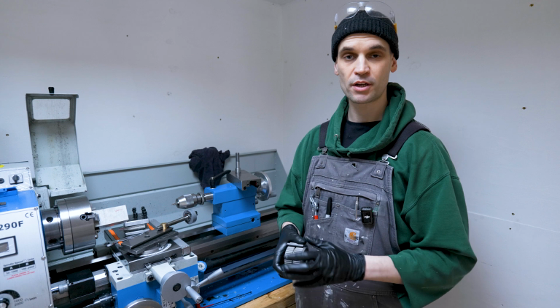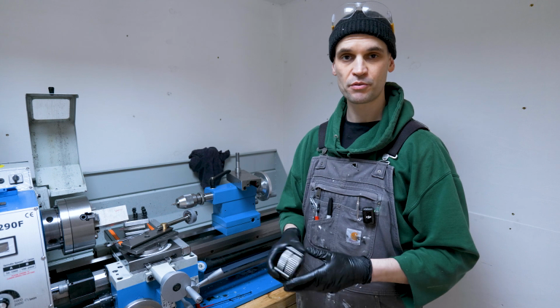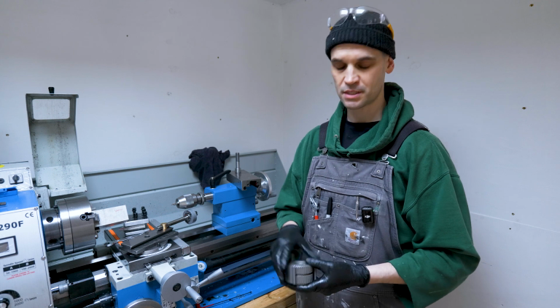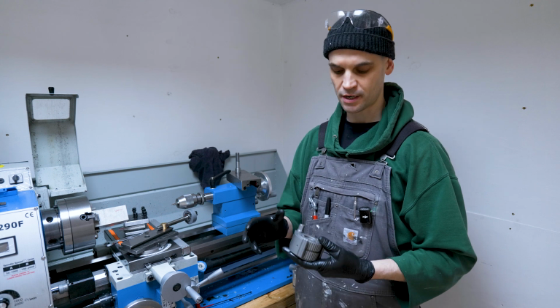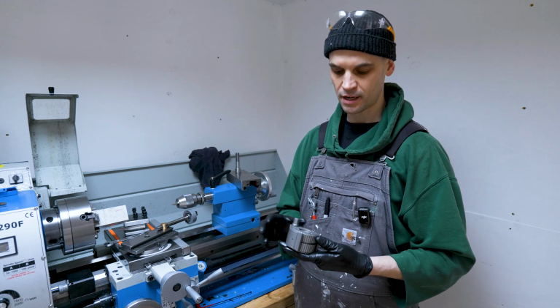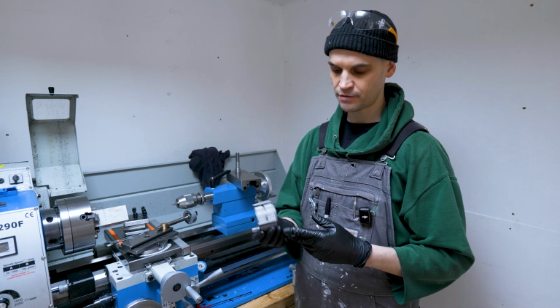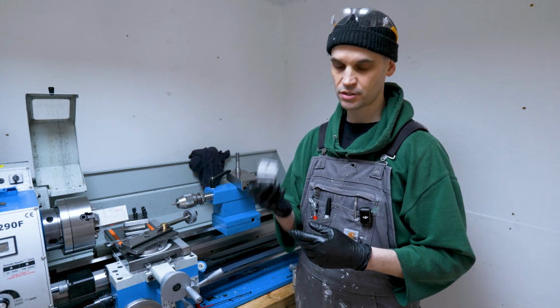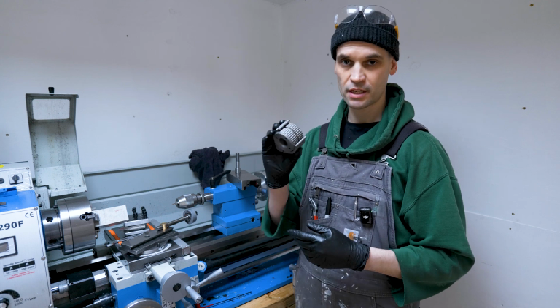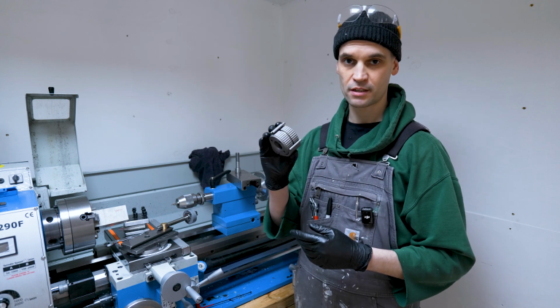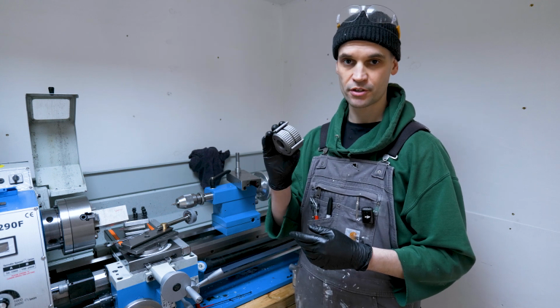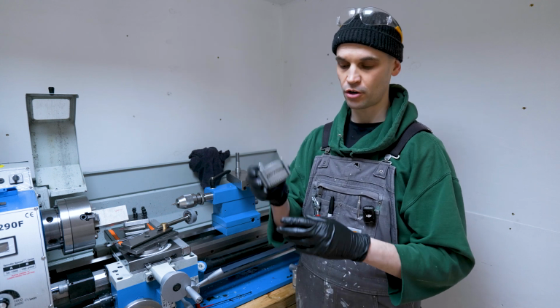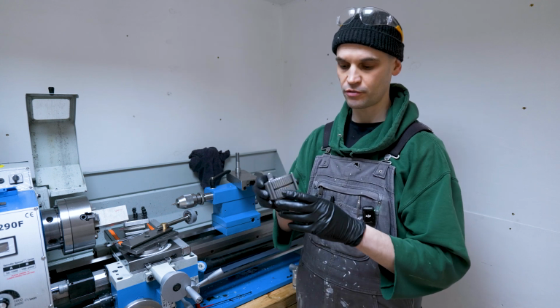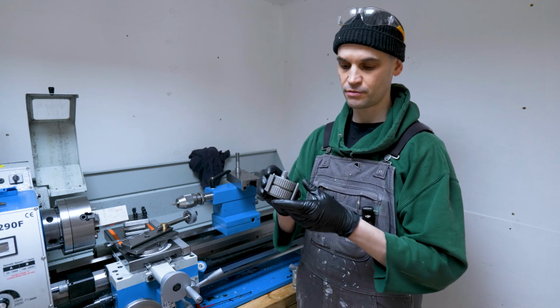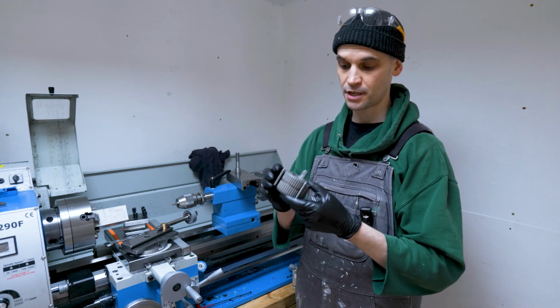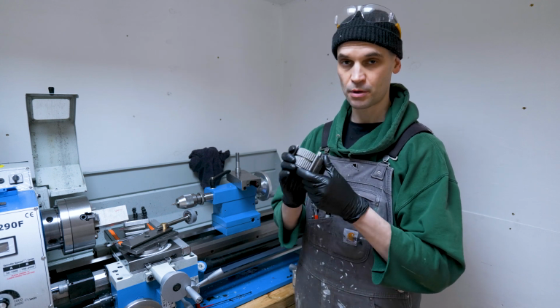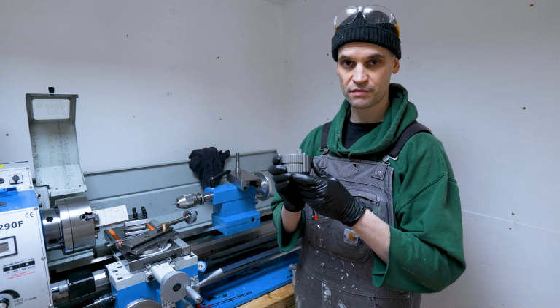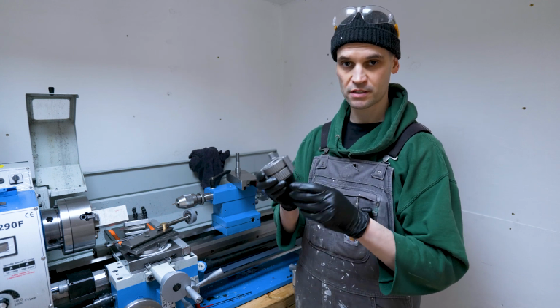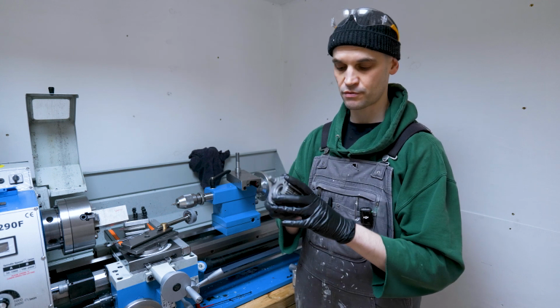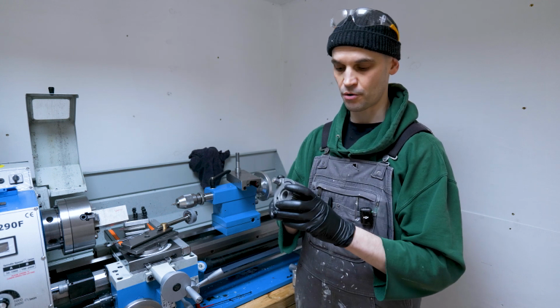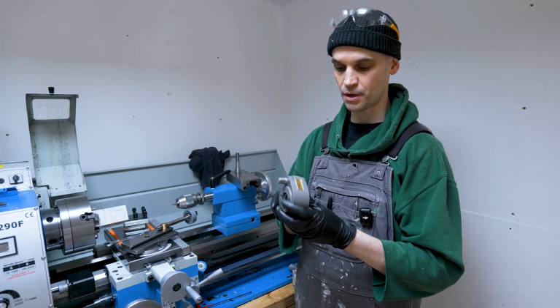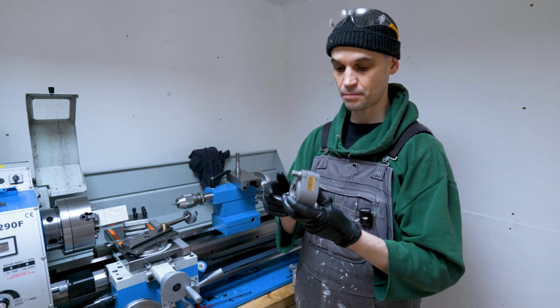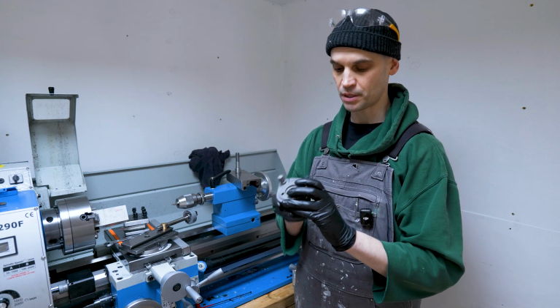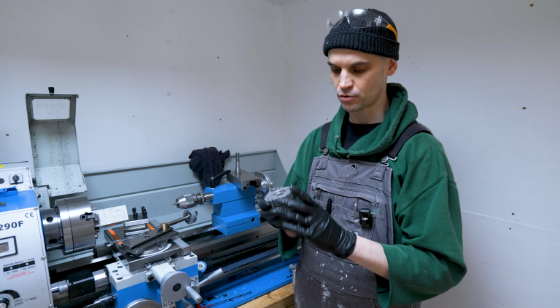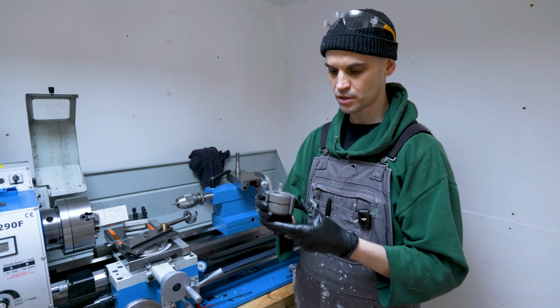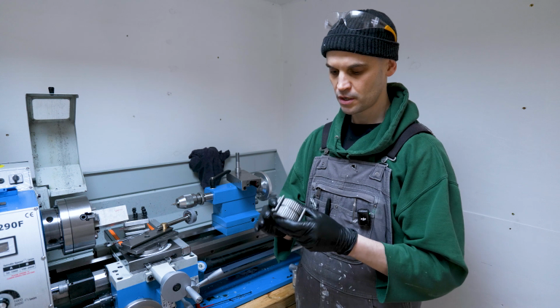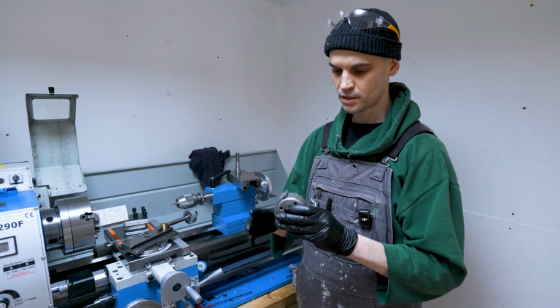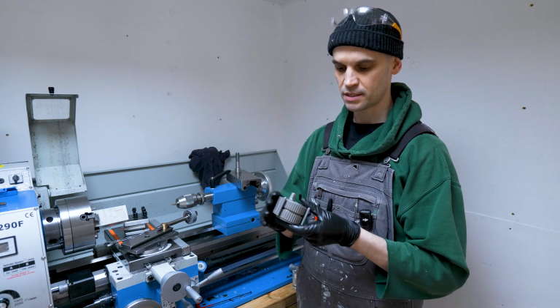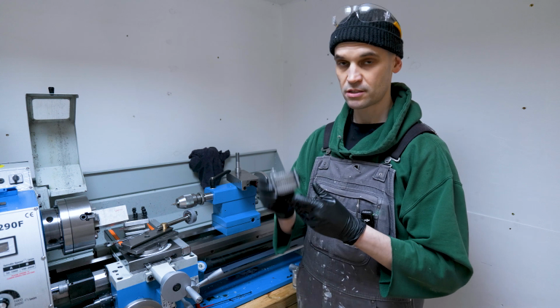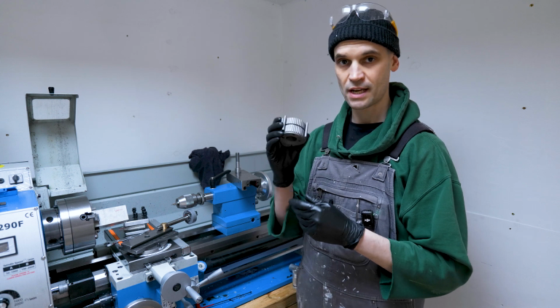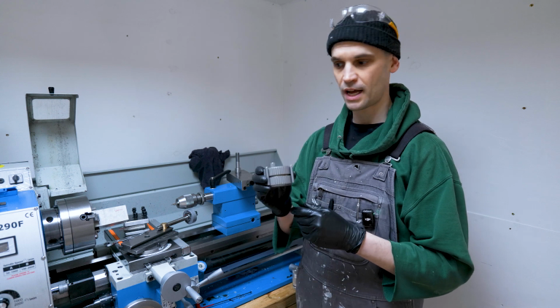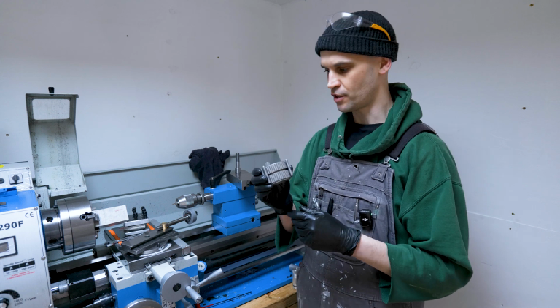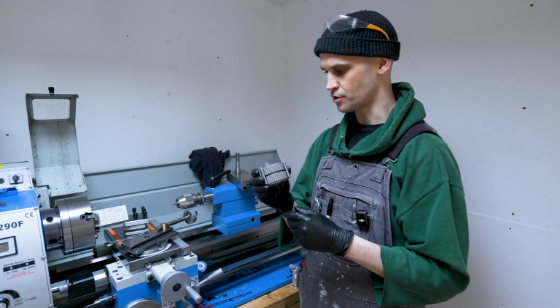Hi everyone, it's Paul from This Designer. I've just taken delivery of my new Multifix from Peewee Tools. This is the size A version.